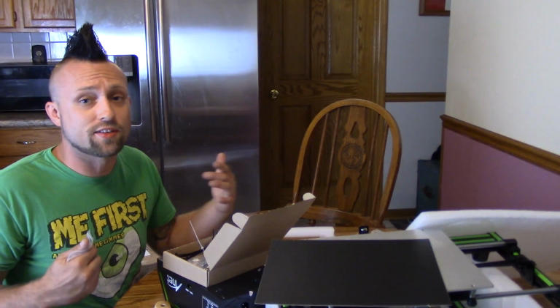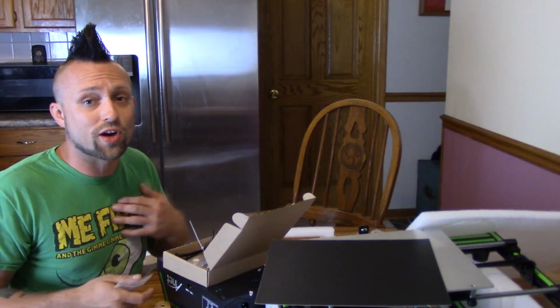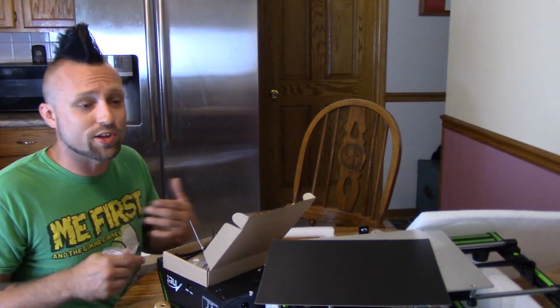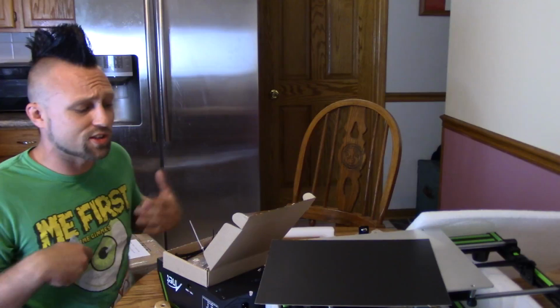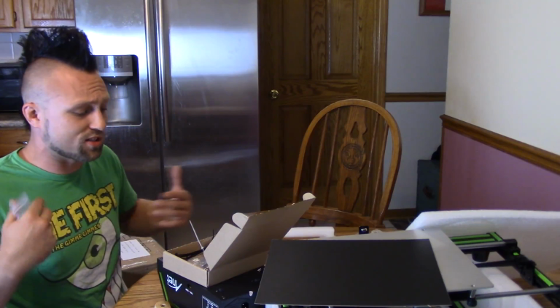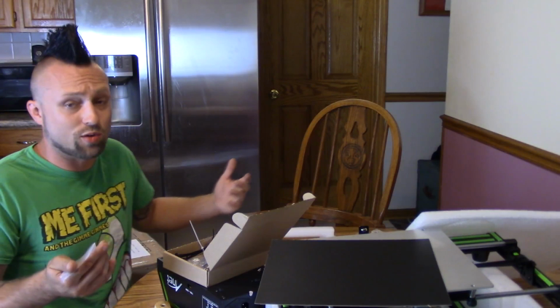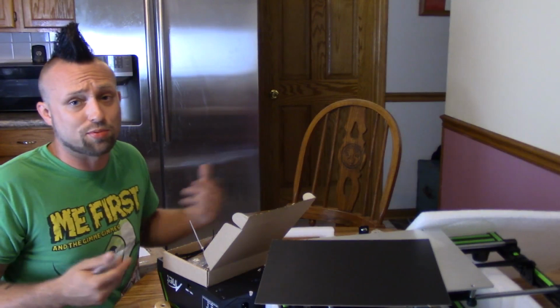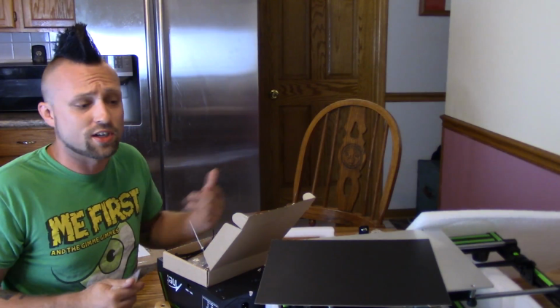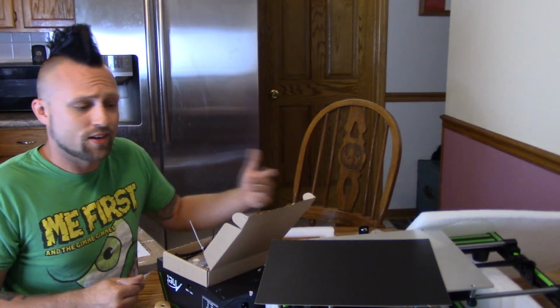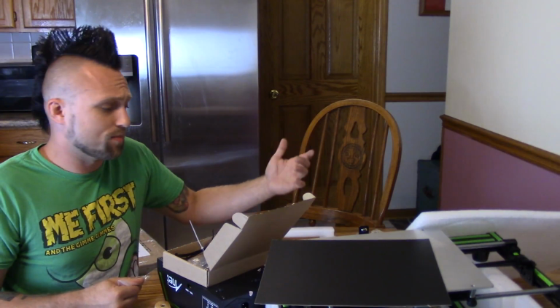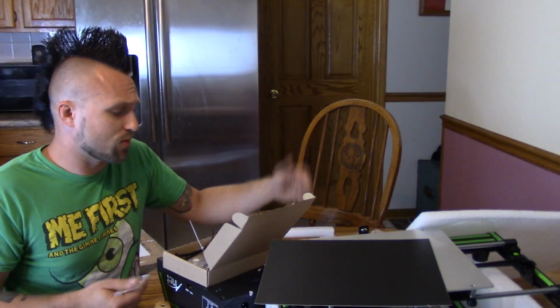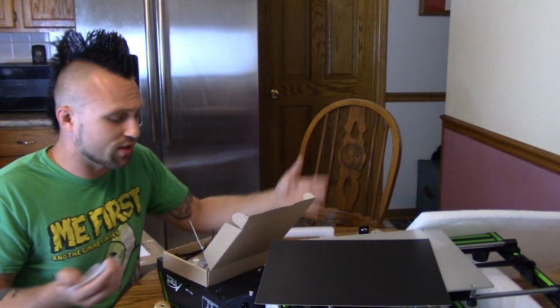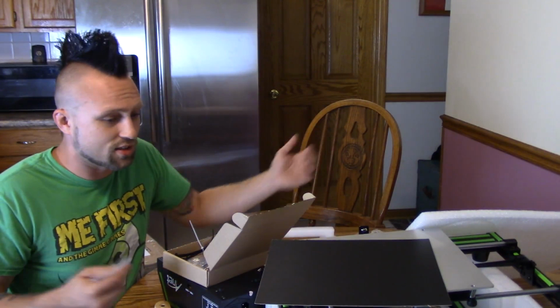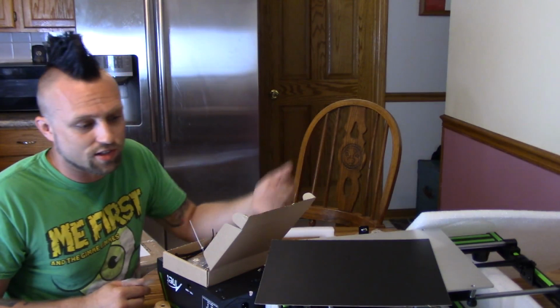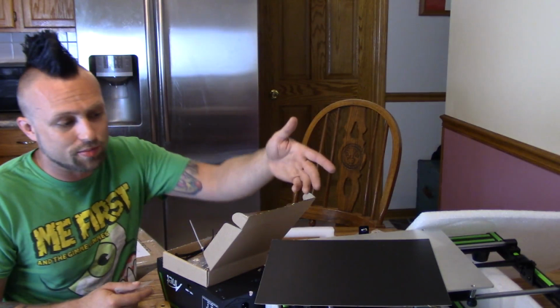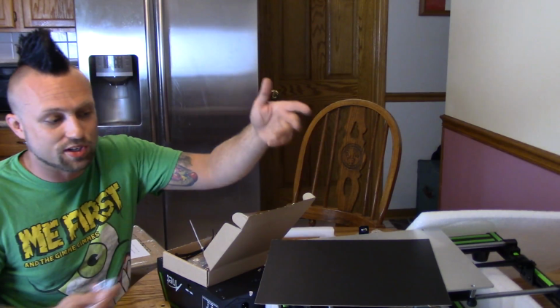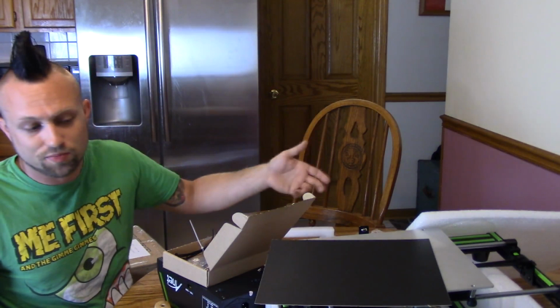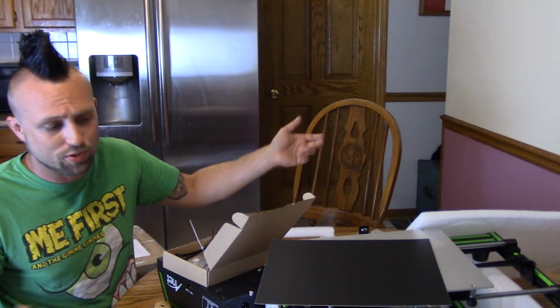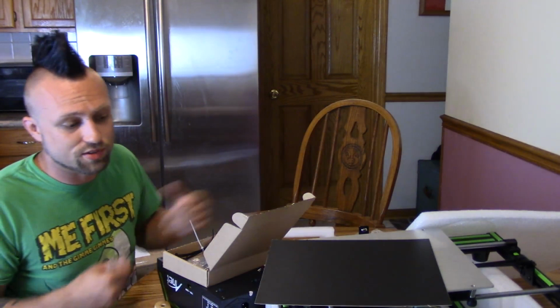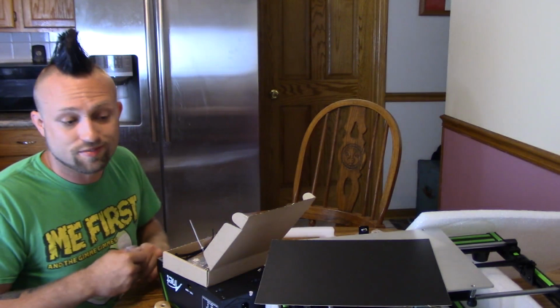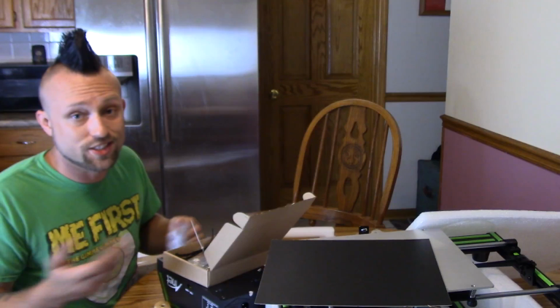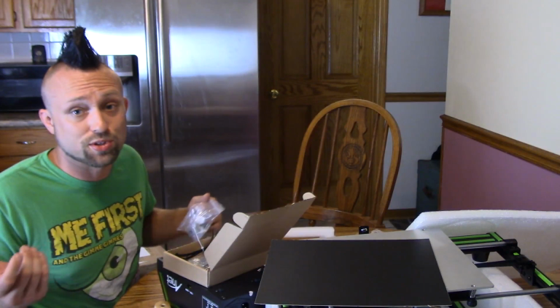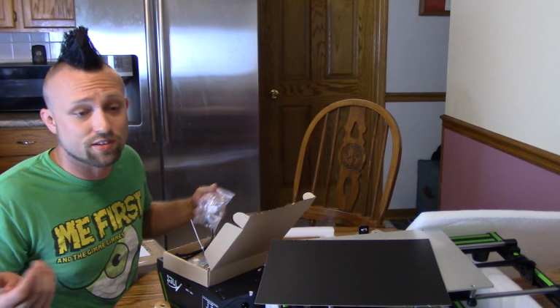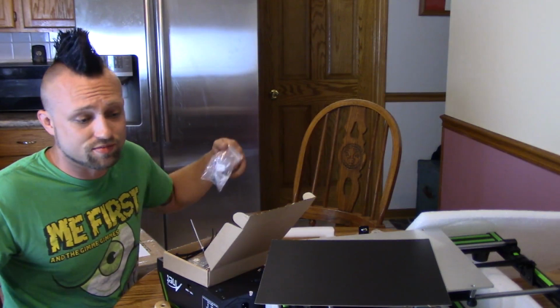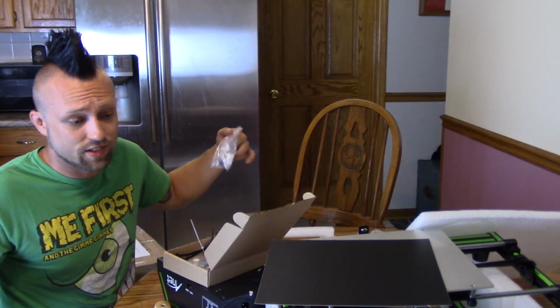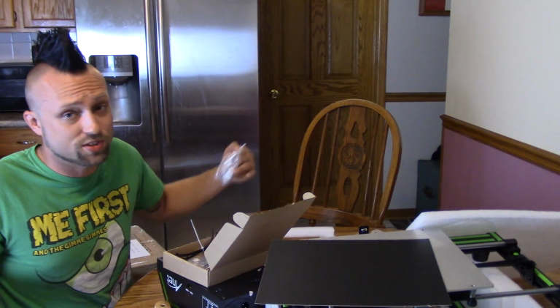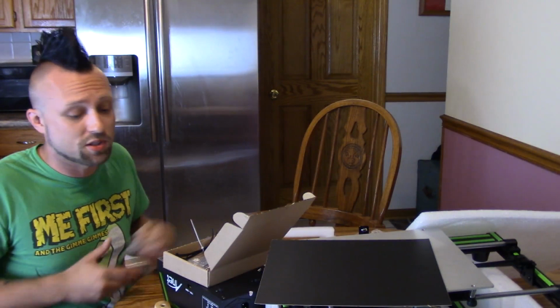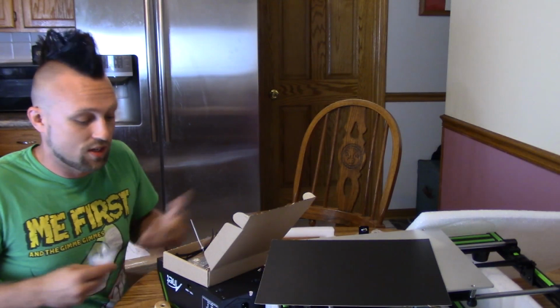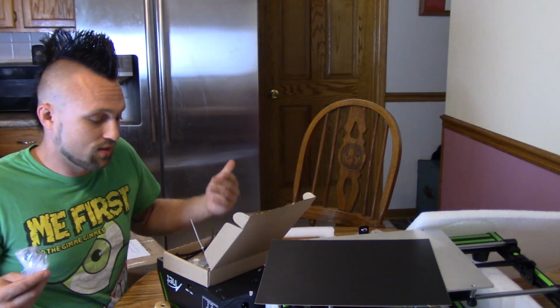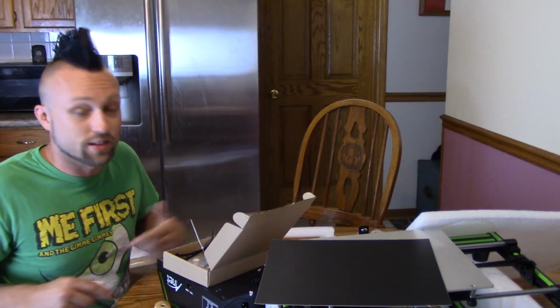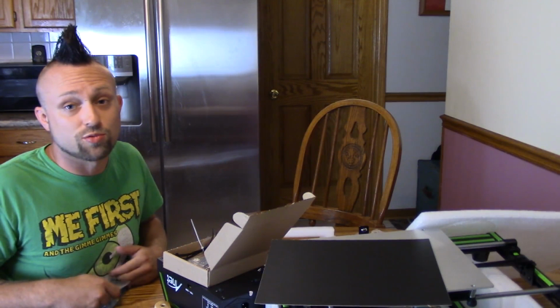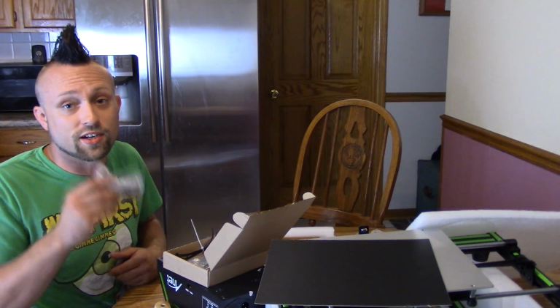What I'm really concerned about is just how well it prints. For $300, are you going to be able to get a printer that's easy to put together and prints good? I guess we'll find out.